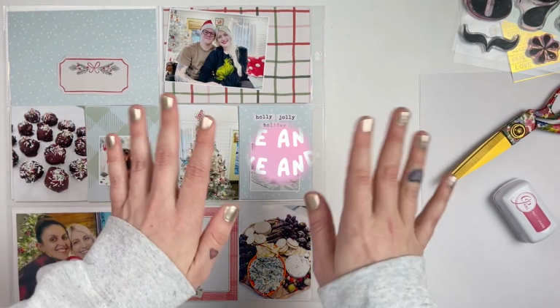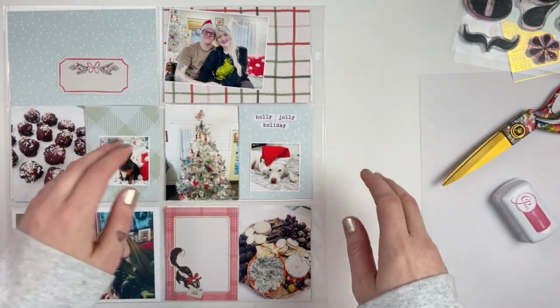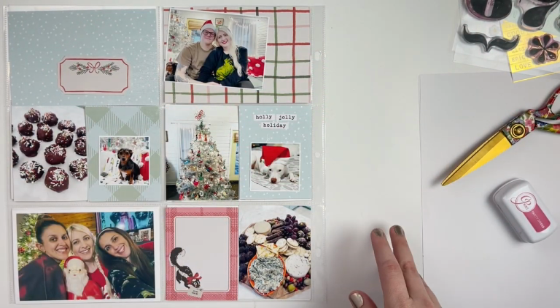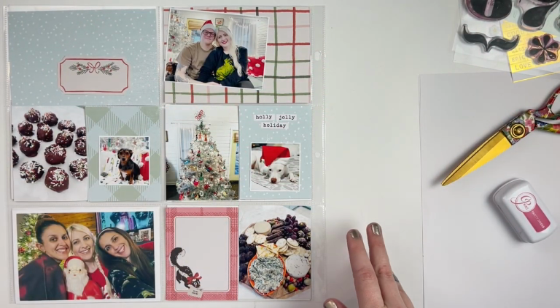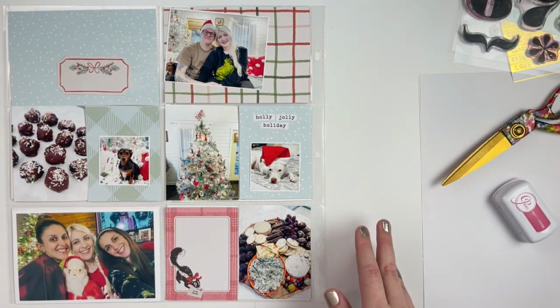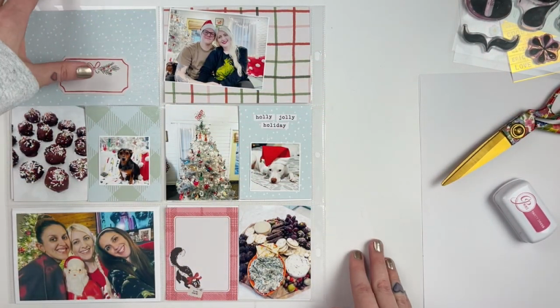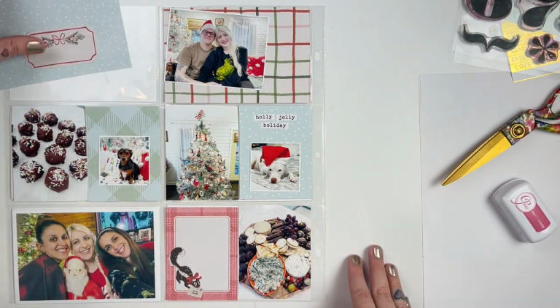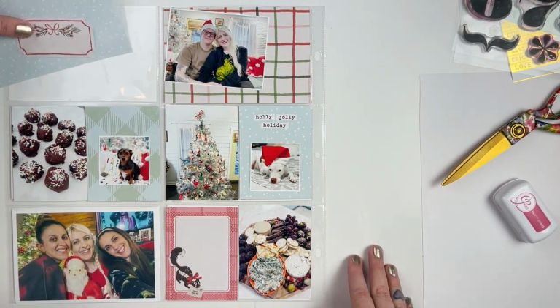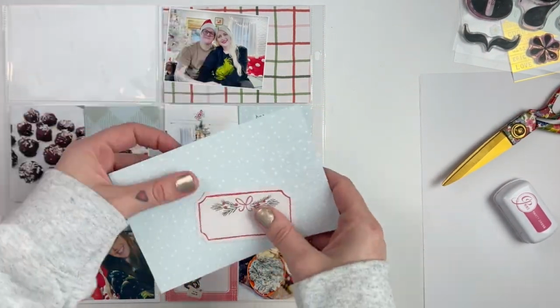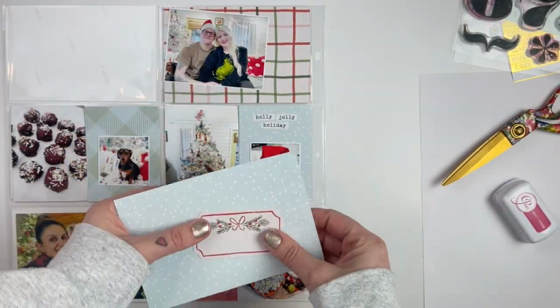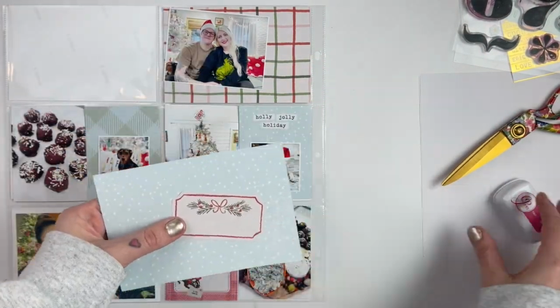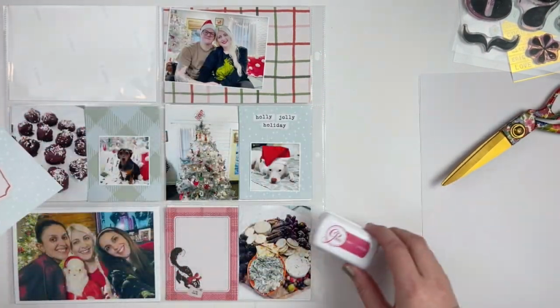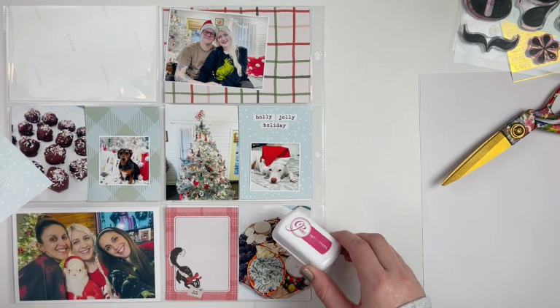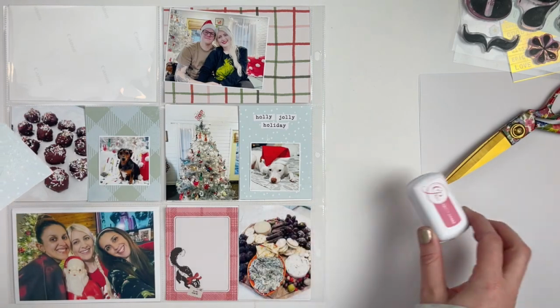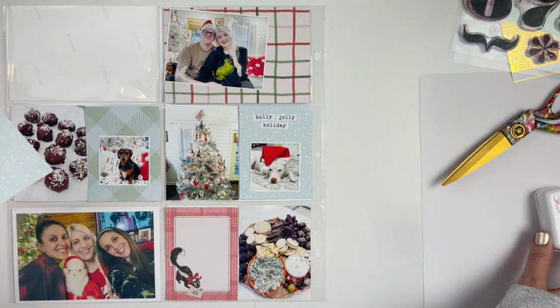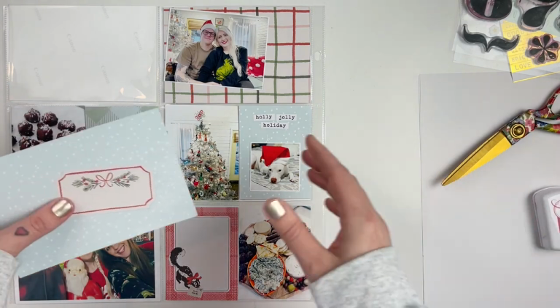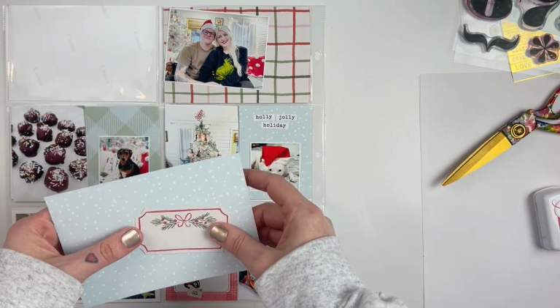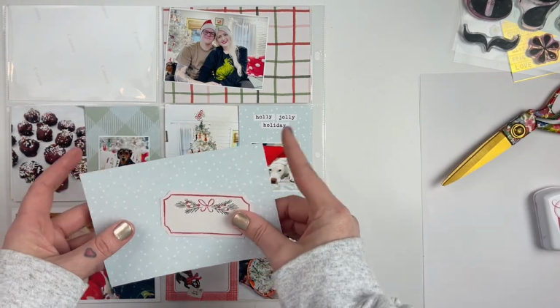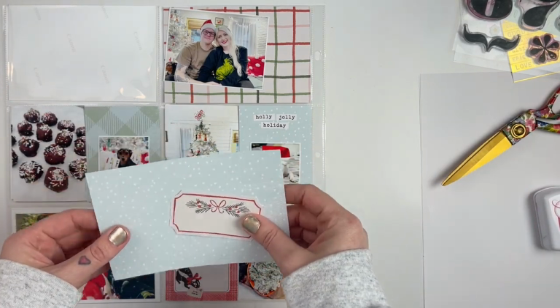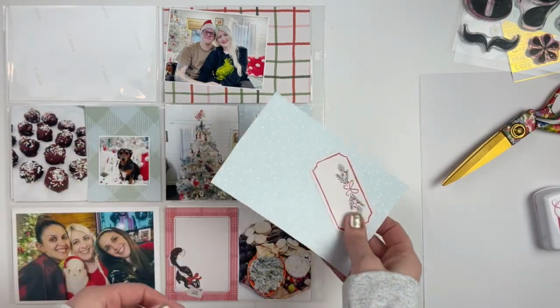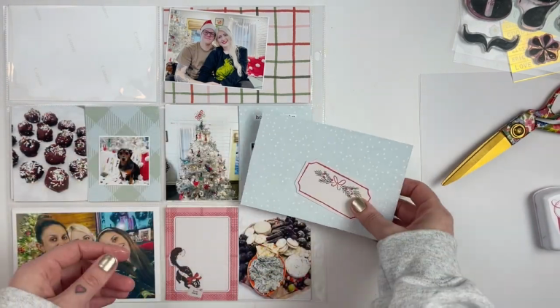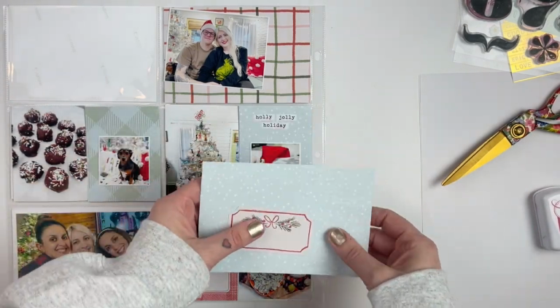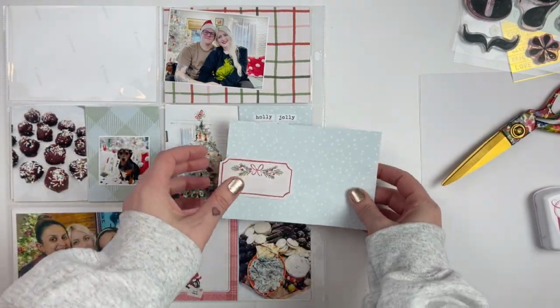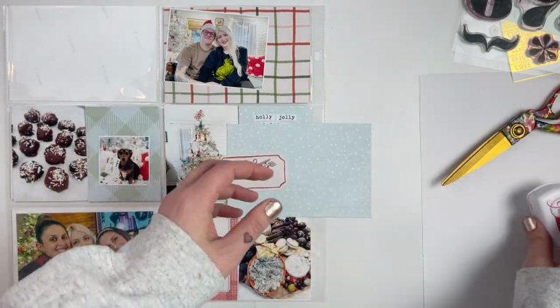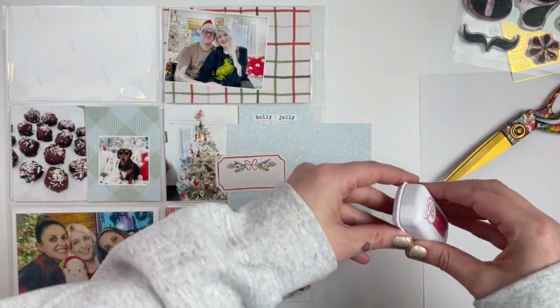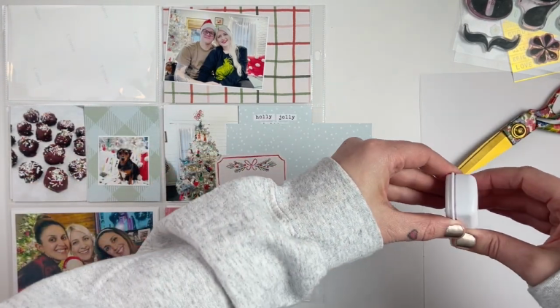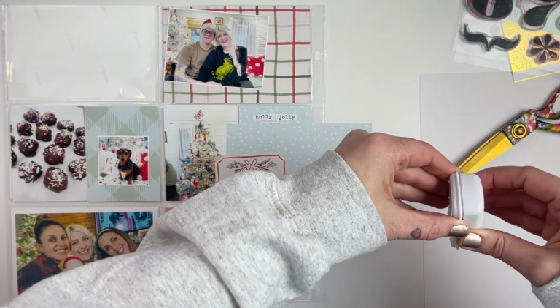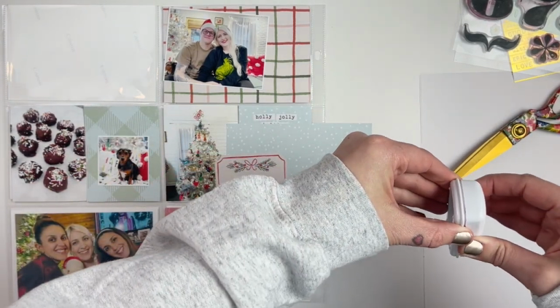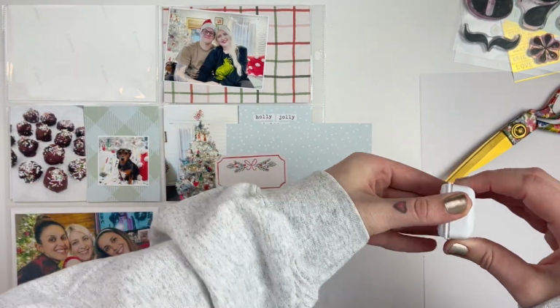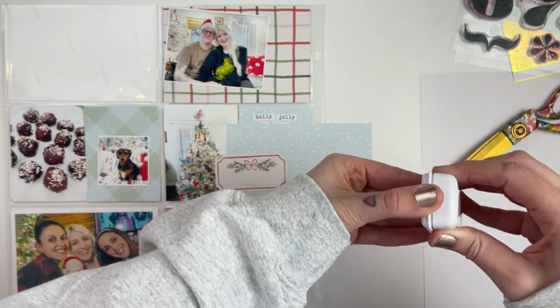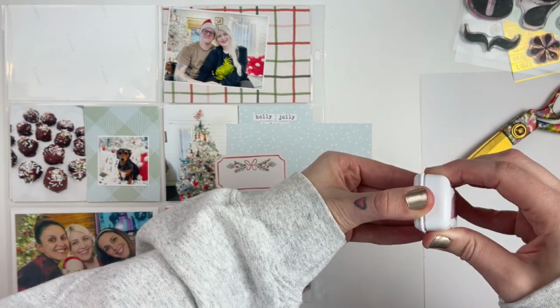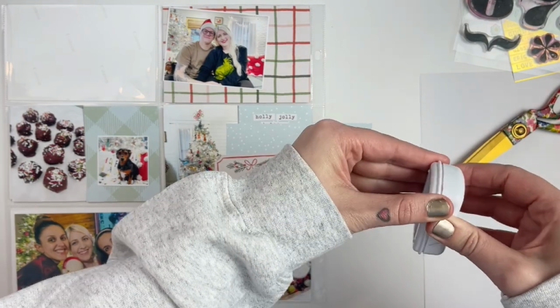Hi everyone, it's Leilani. Welcome back to my channel. Today we're going to be working on another Project Life spread for week 50 of 2022.